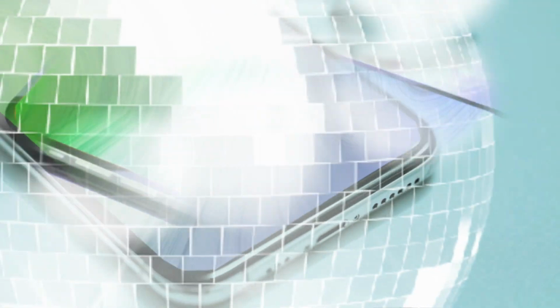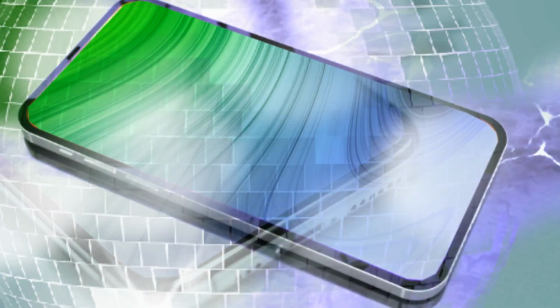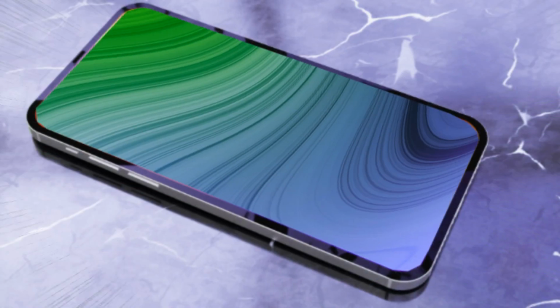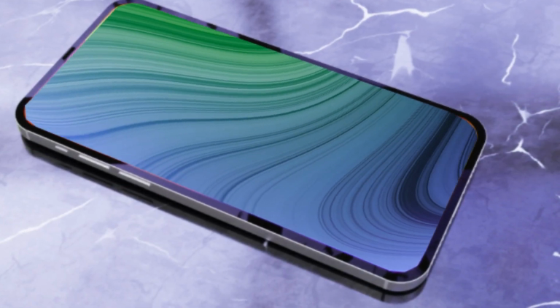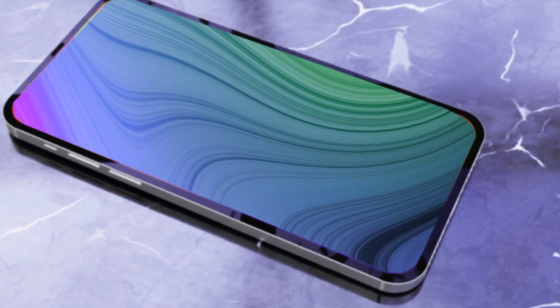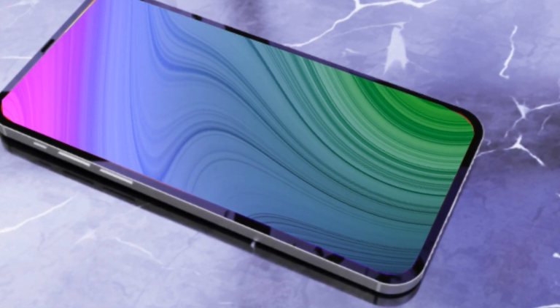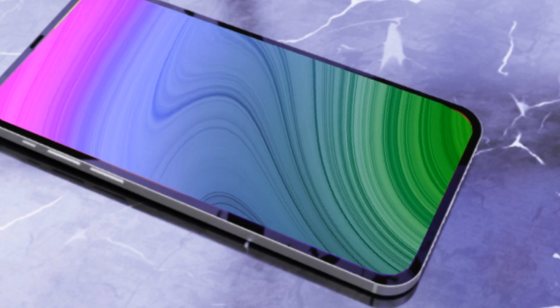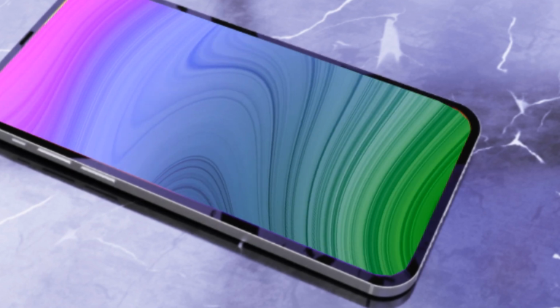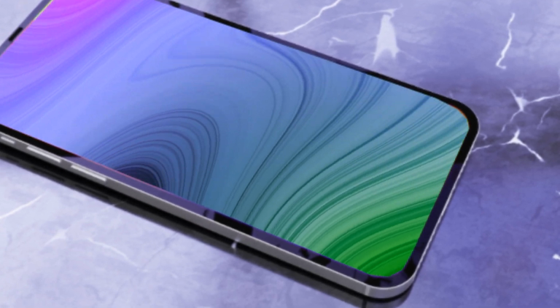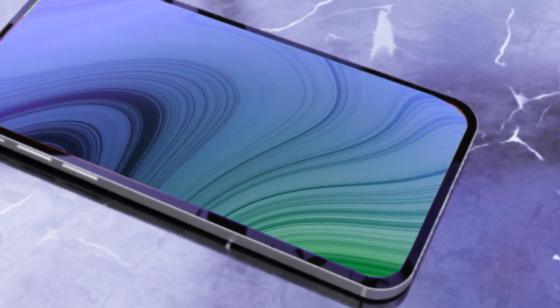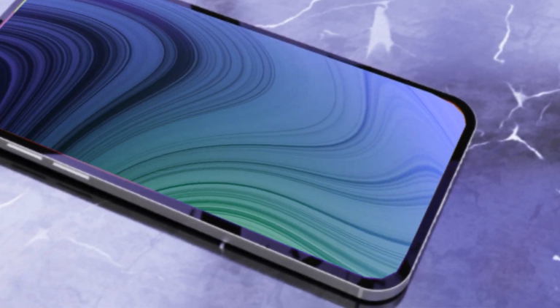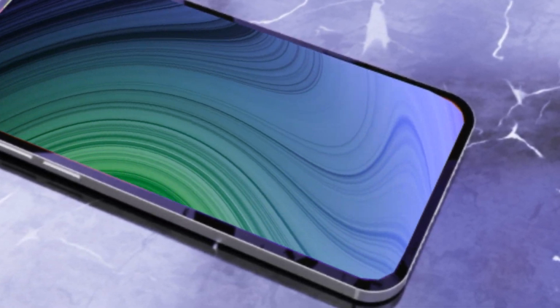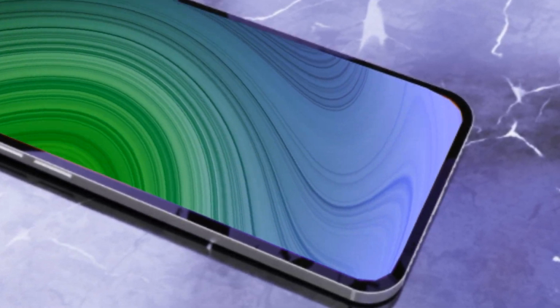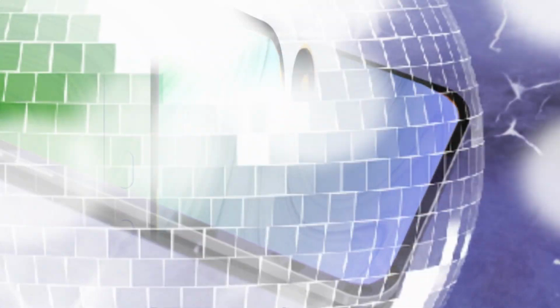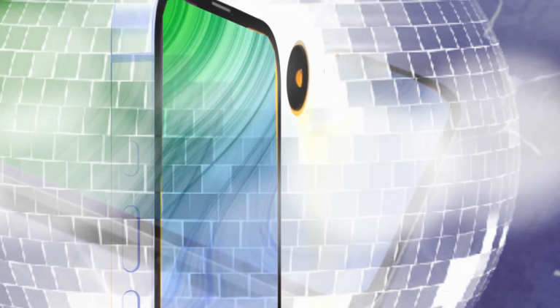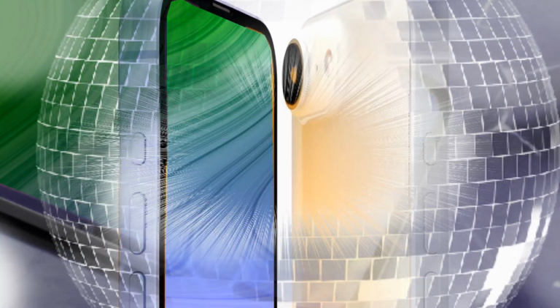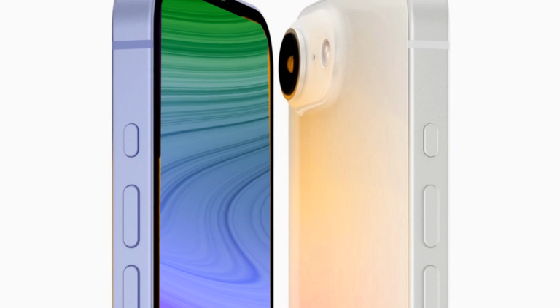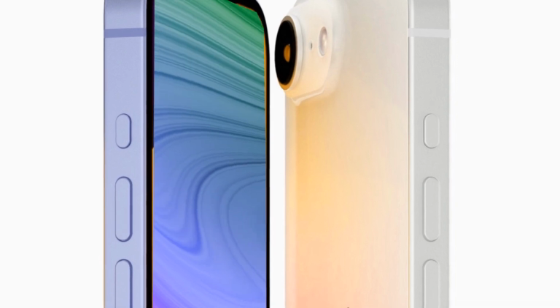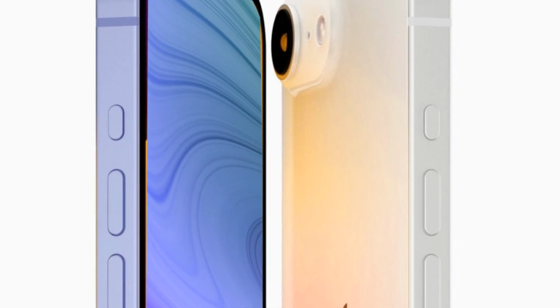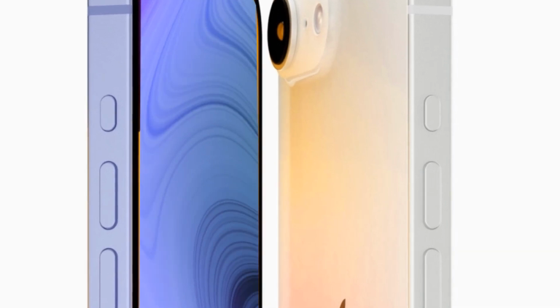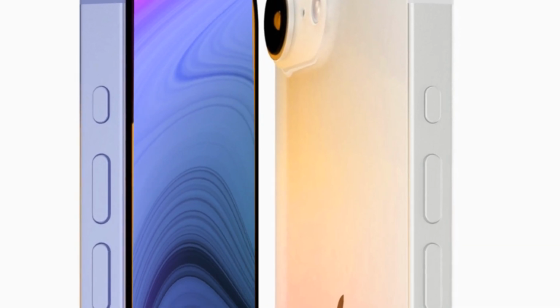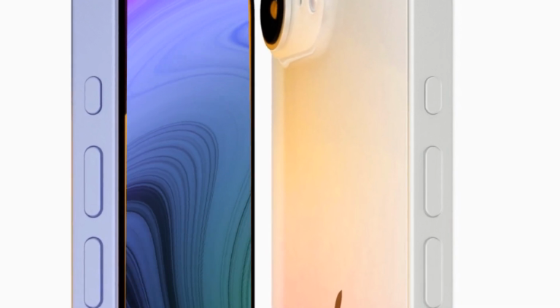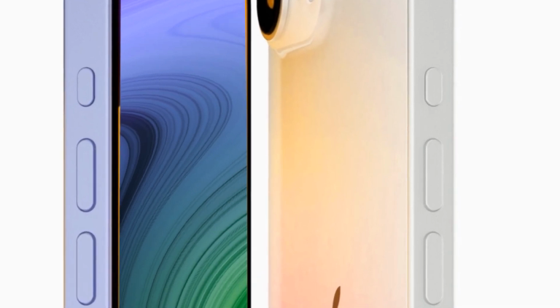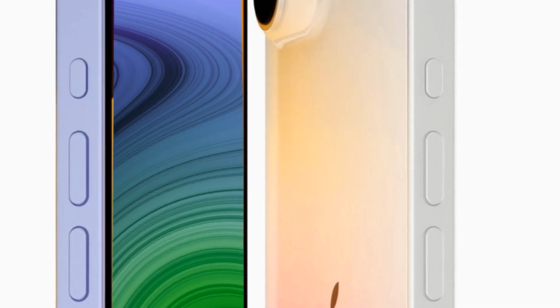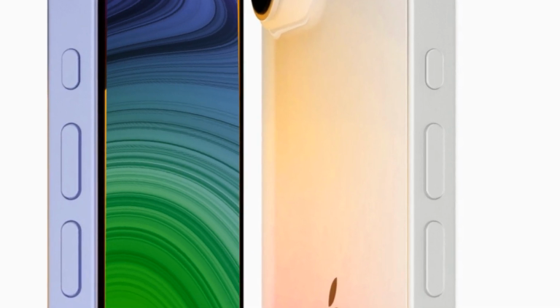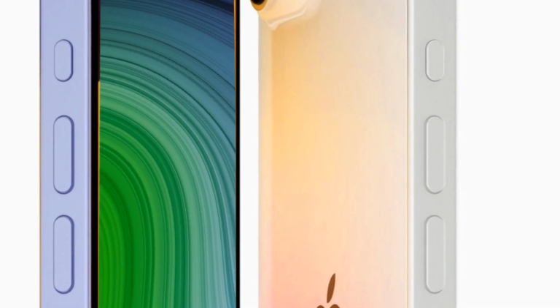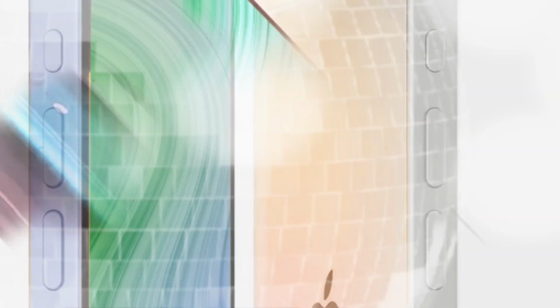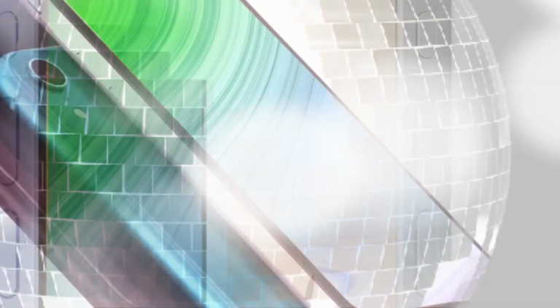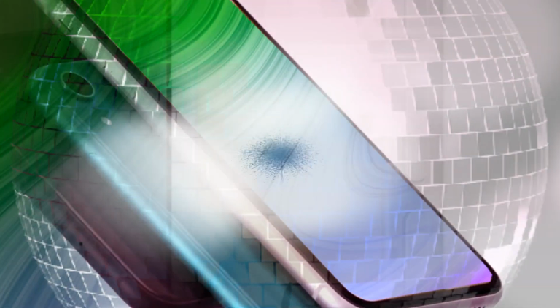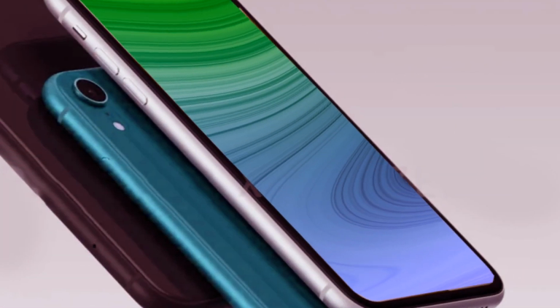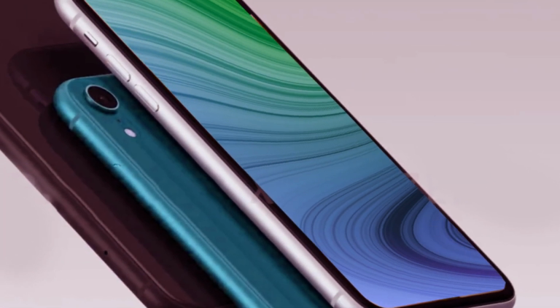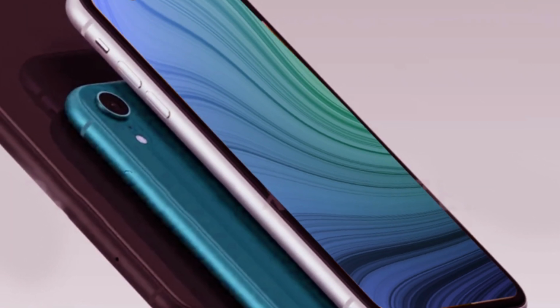Stay tuned for further updates, as we inch closer to the official release of the iPhone SE4, a device that promises to redefine what's possible in the world of smartphones.